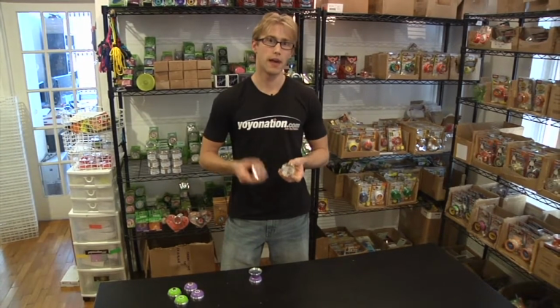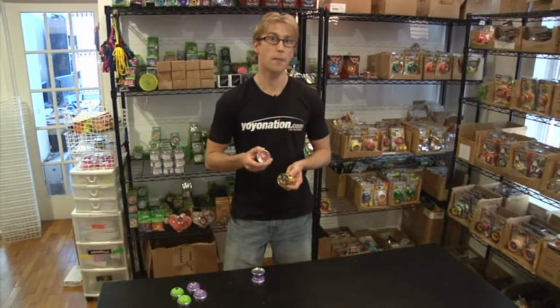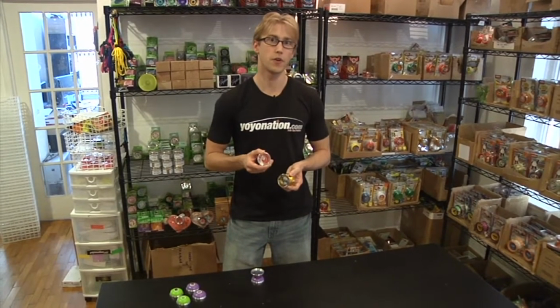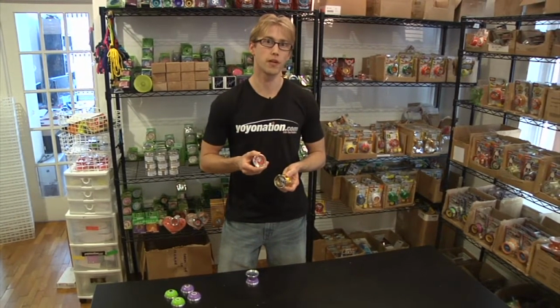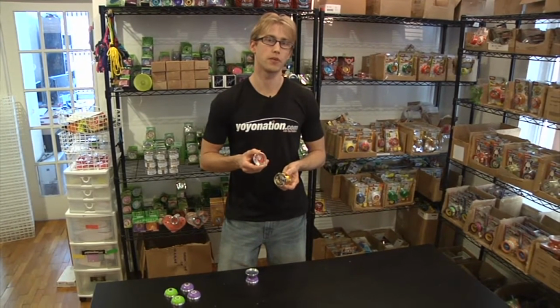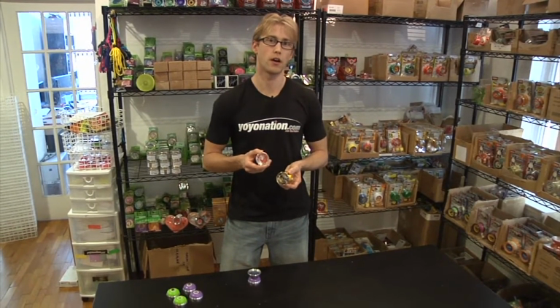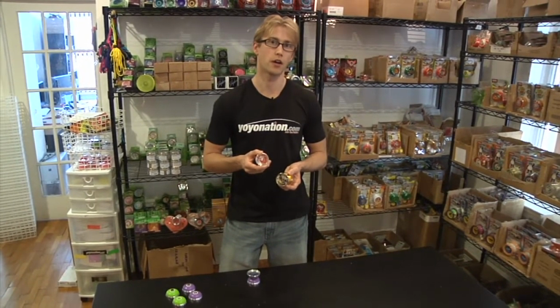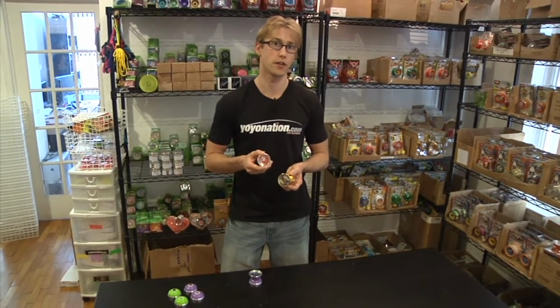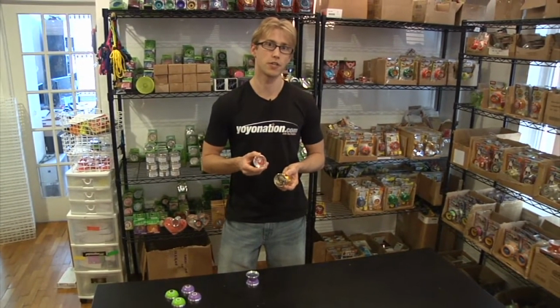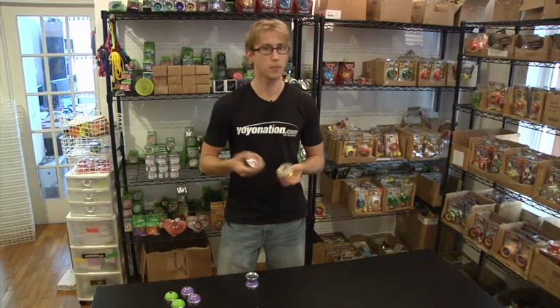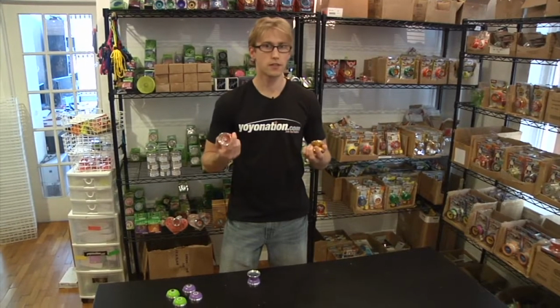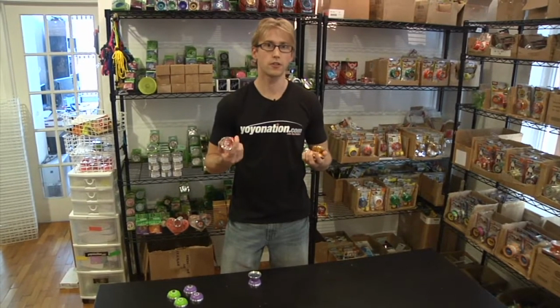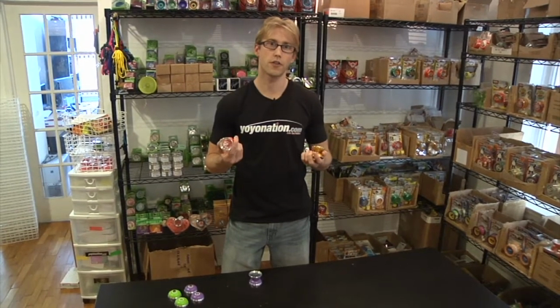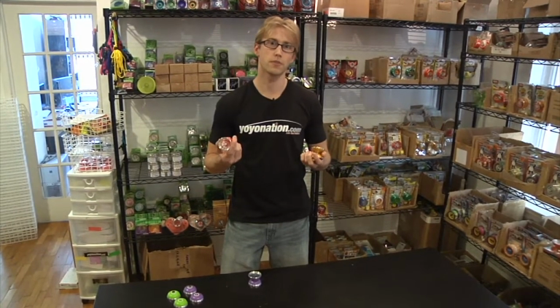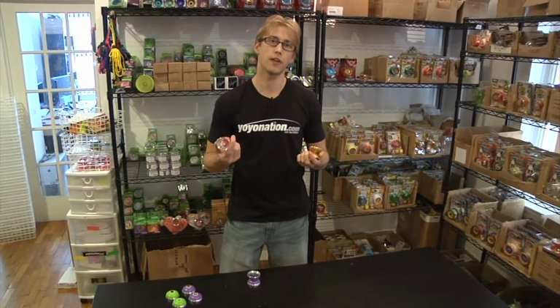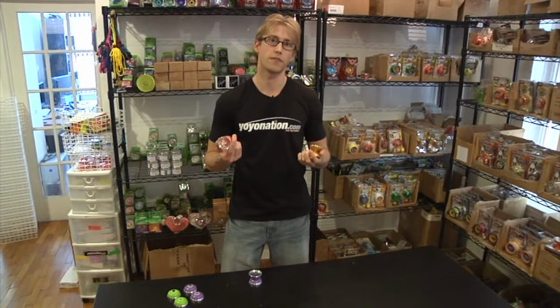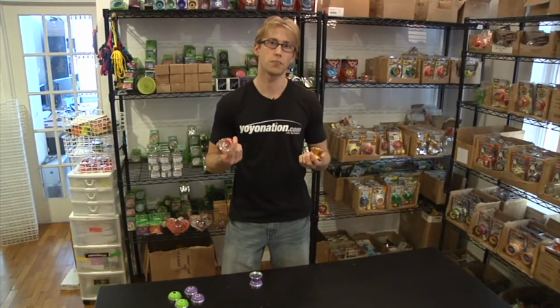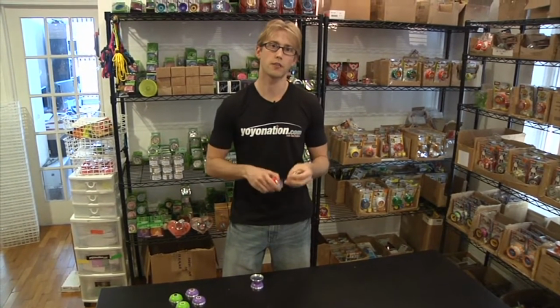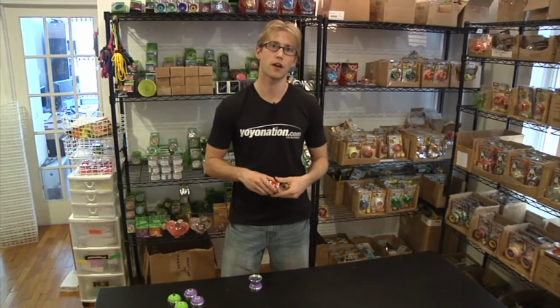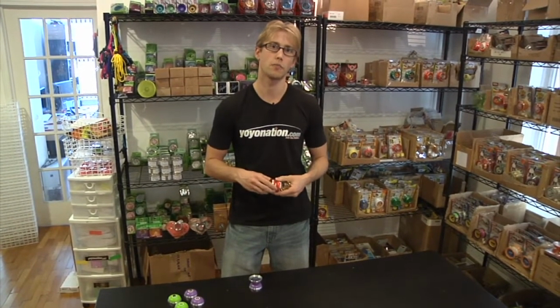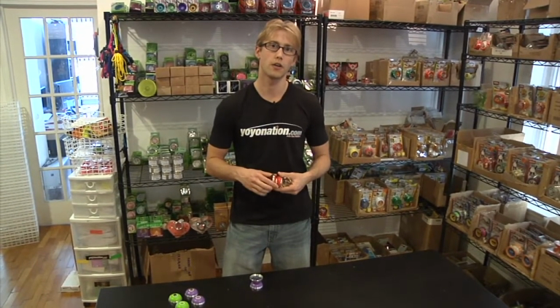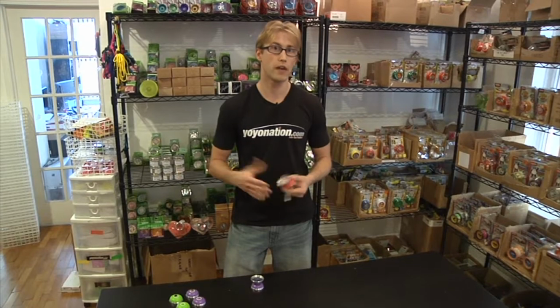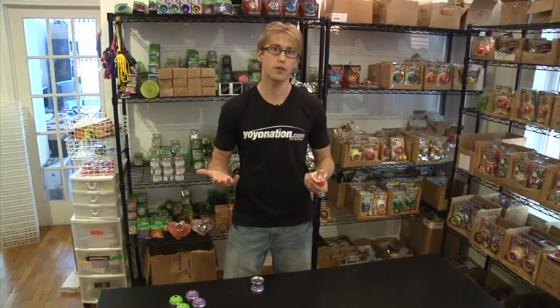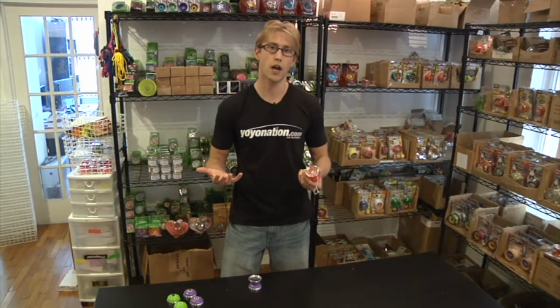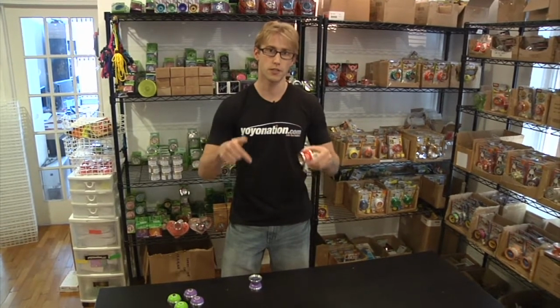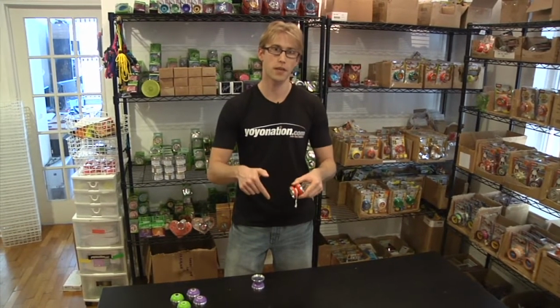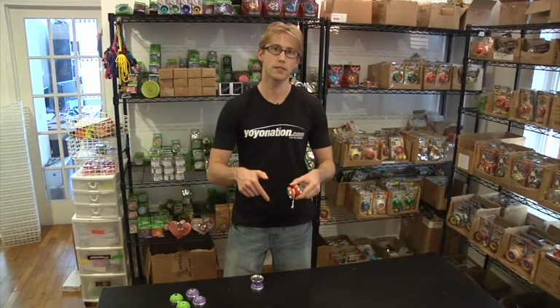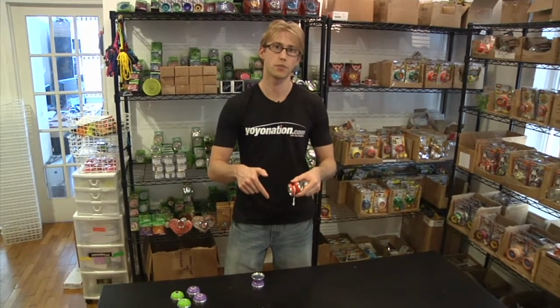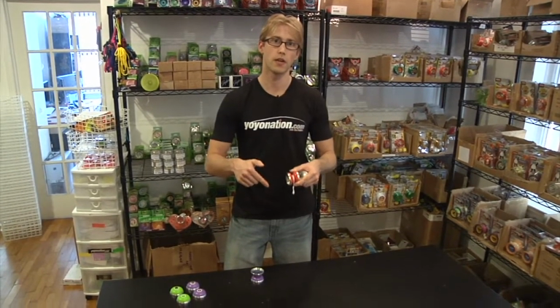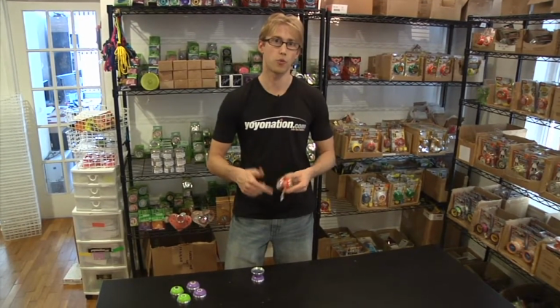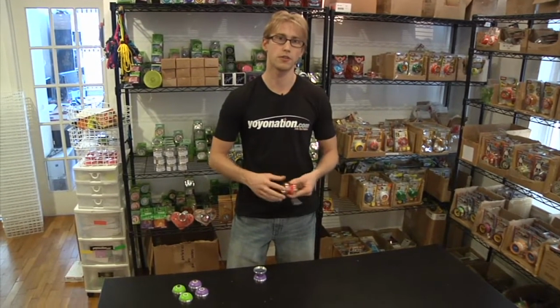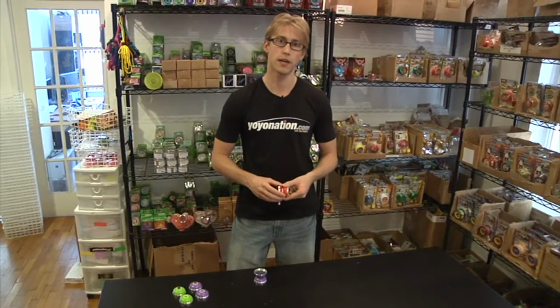The AI is already released on YoYoNation.com, and the Atmosphere and New Breed will be released on August 30th, so check it out. This concludes our third episode and first new products and restocks video blog. If you have any questions or comments, just leave them in the comments section below and we'll get to you as soon as we can.